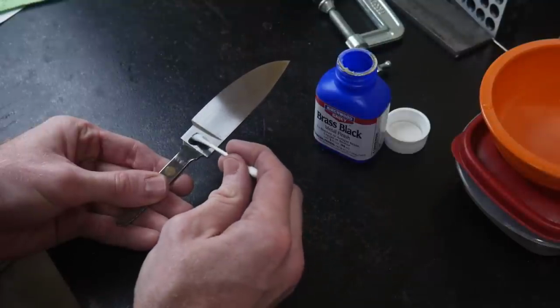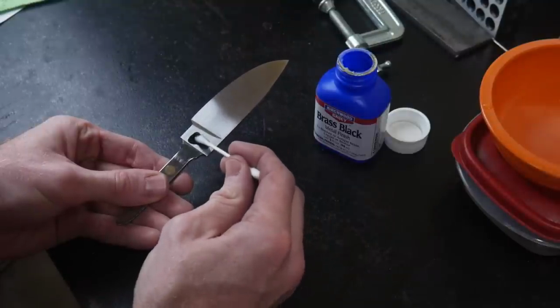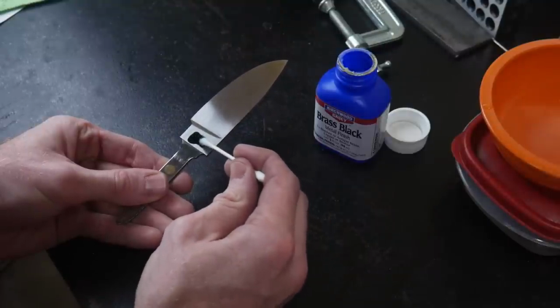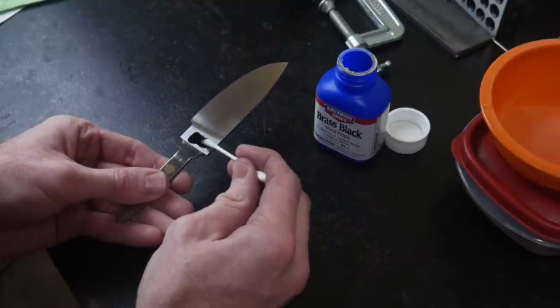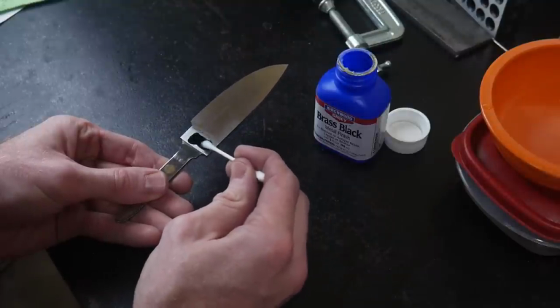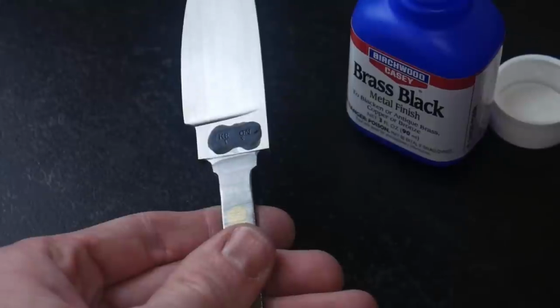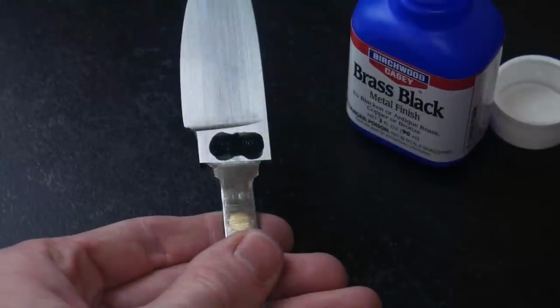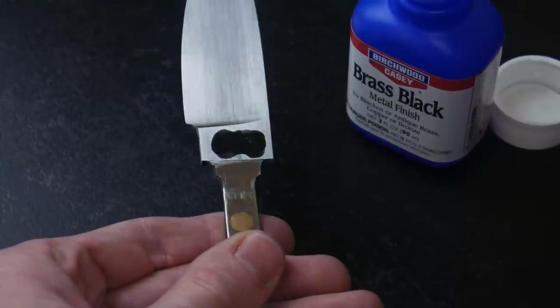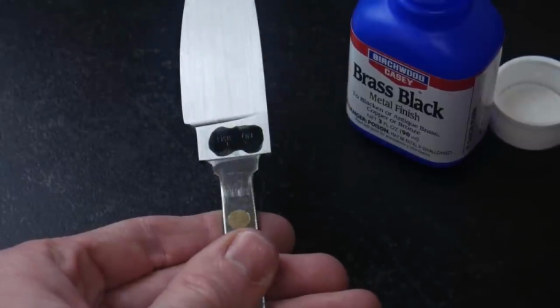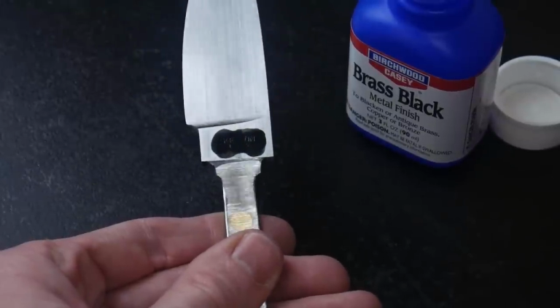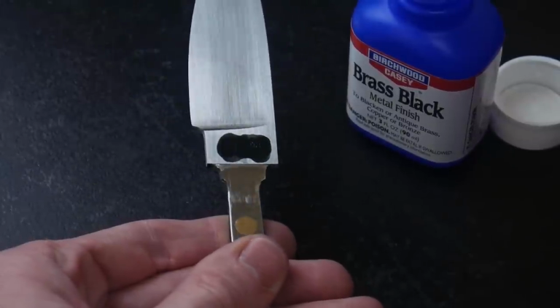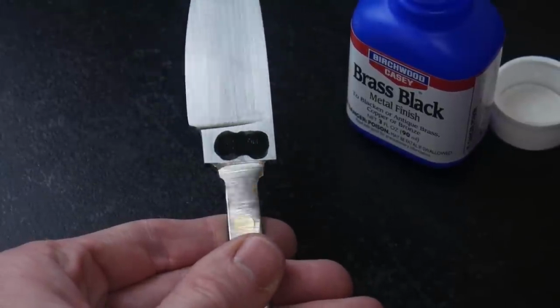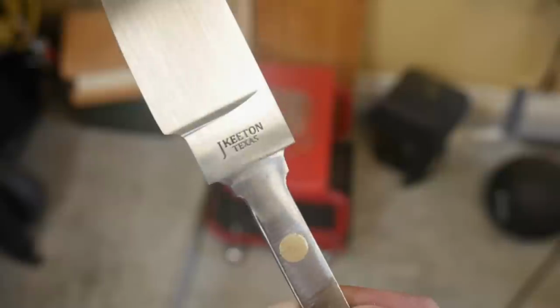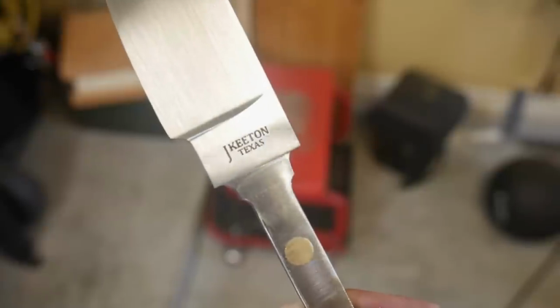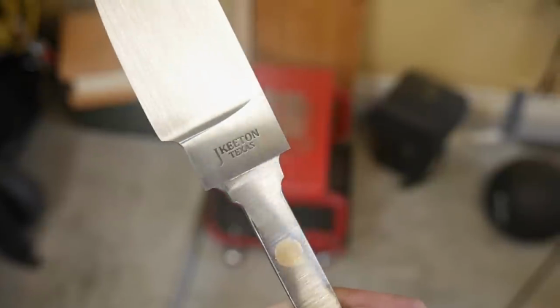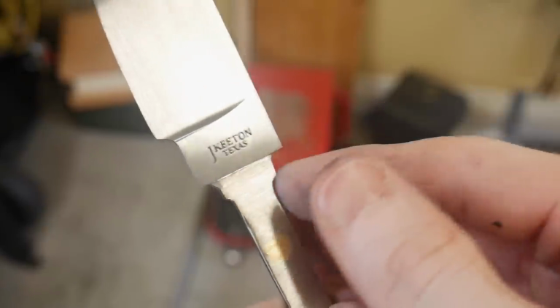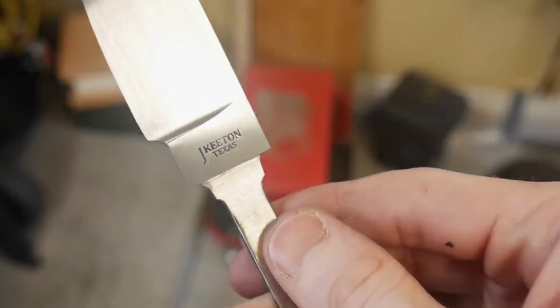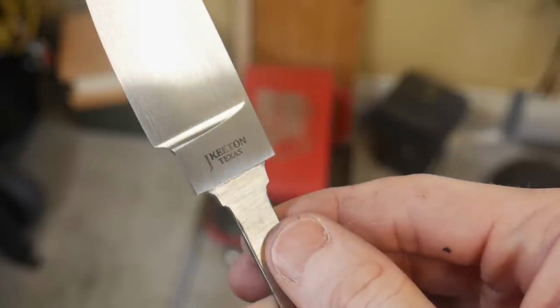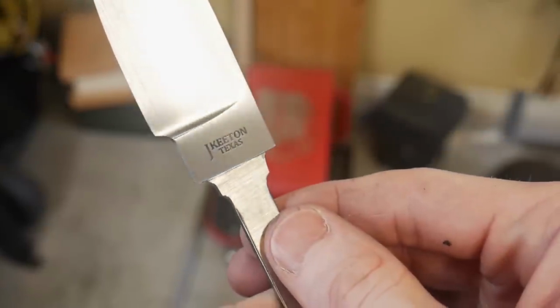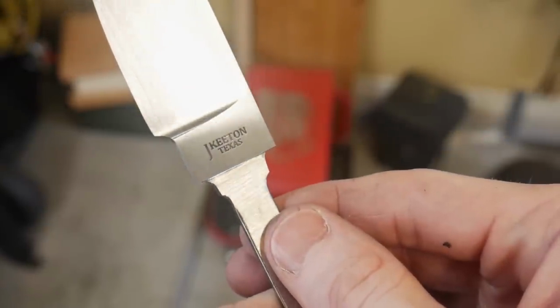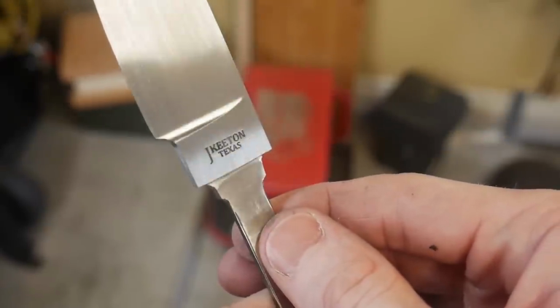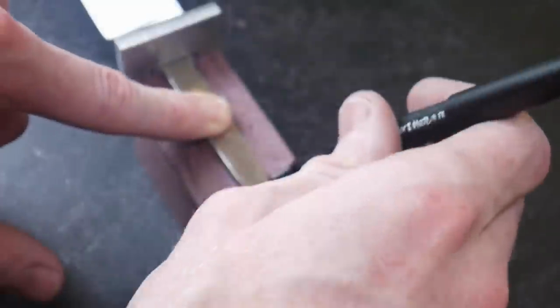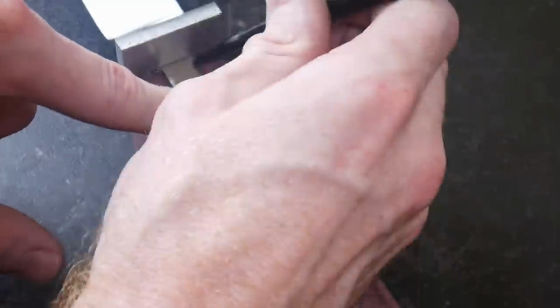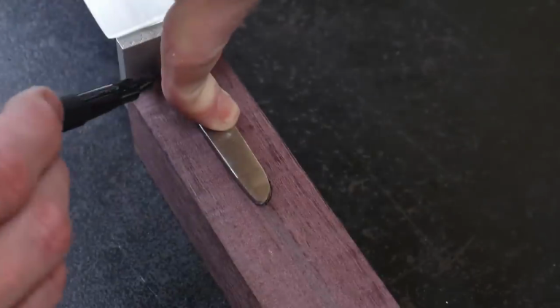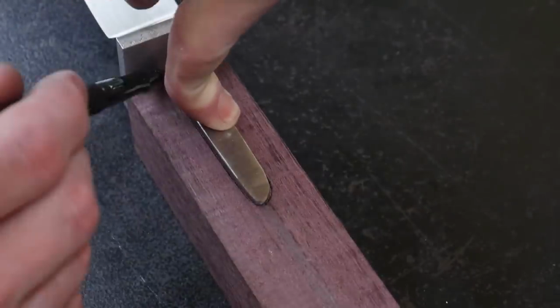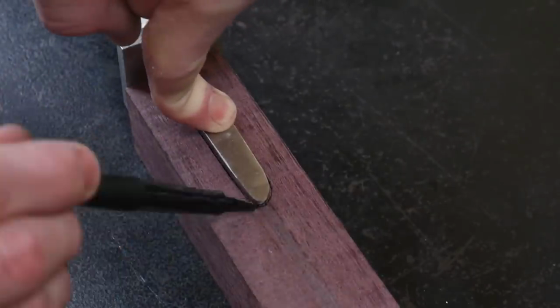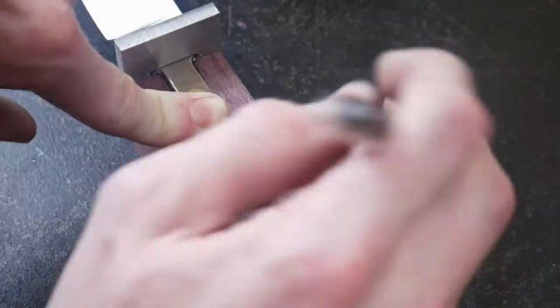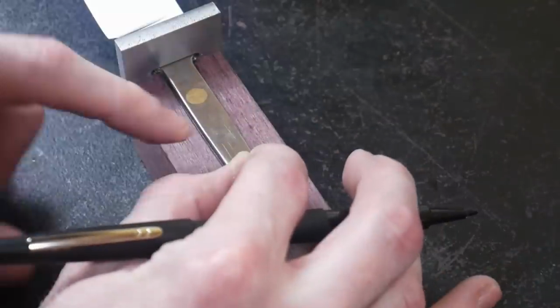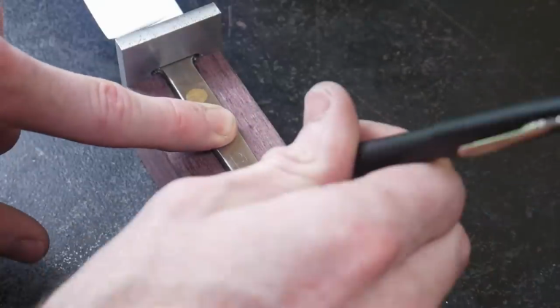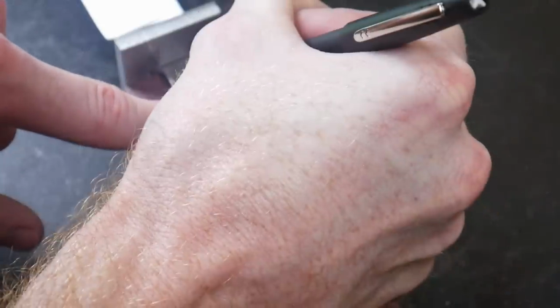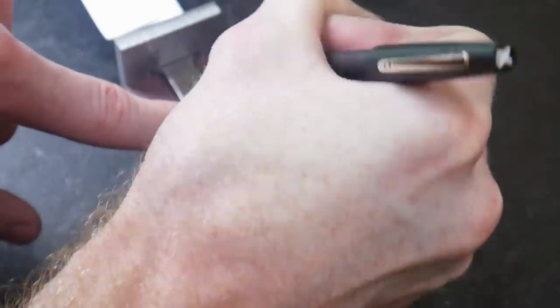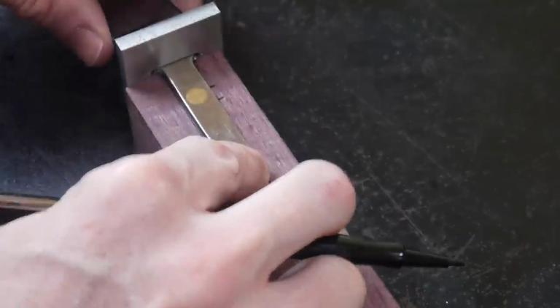Another Kyle Royer trick: we're going to brass black our maker's mark so that the valleys of the mark are nice and dark. Once your mark is etched, you put a little bit of this brass black over it, it gets into the valleys and makes them nice and dark, and then you clean it up with a little sandpaper afterward. That worked out really good — in the future I may do it one or two more times to make it even darker, but I was pretty happy with the results.